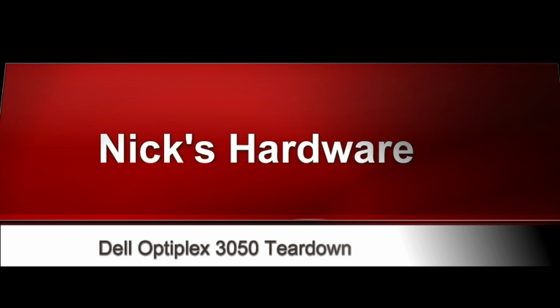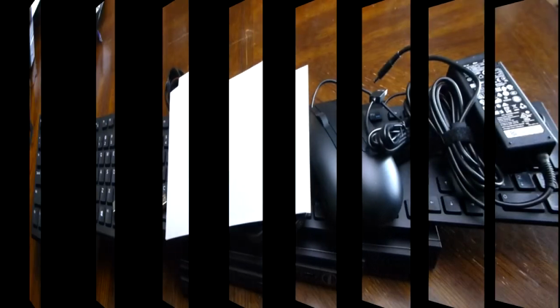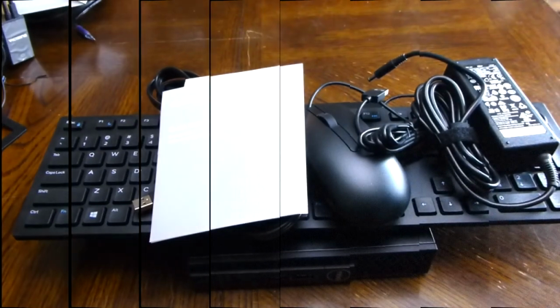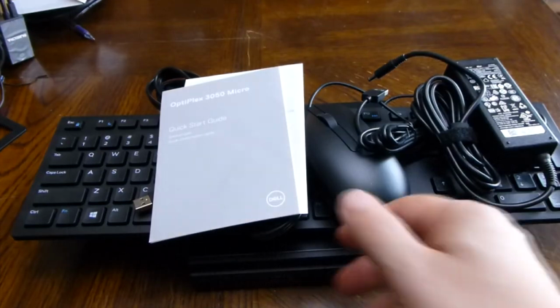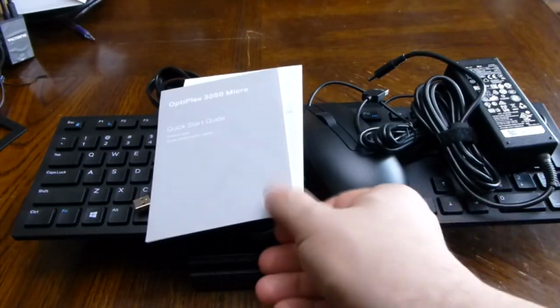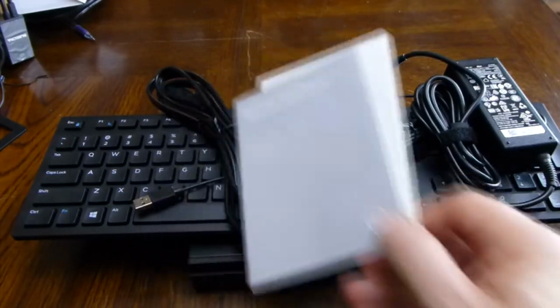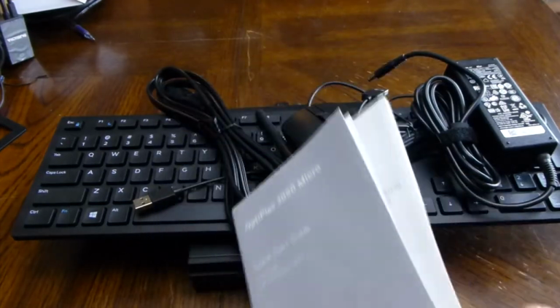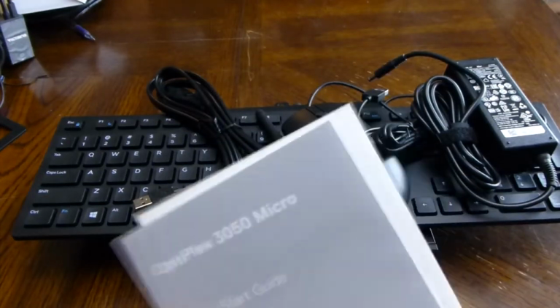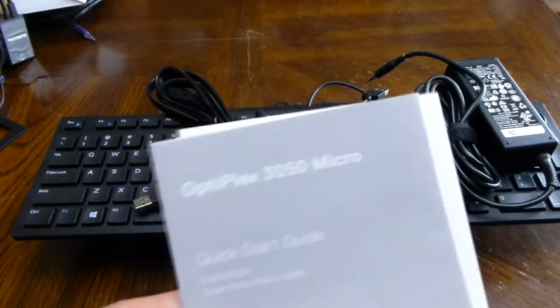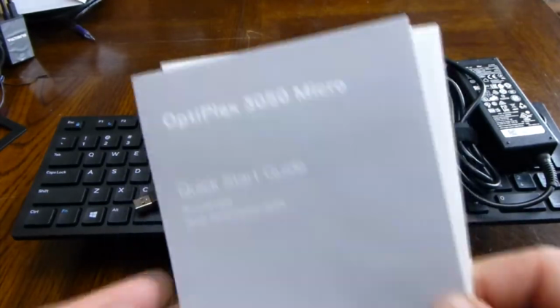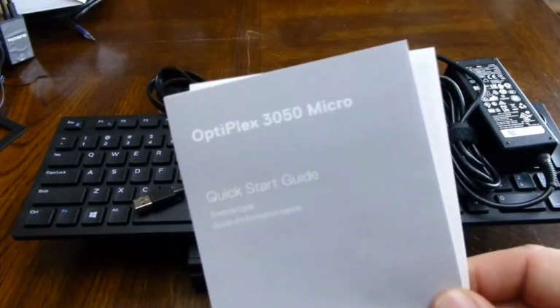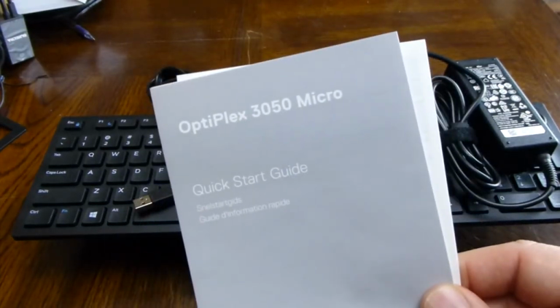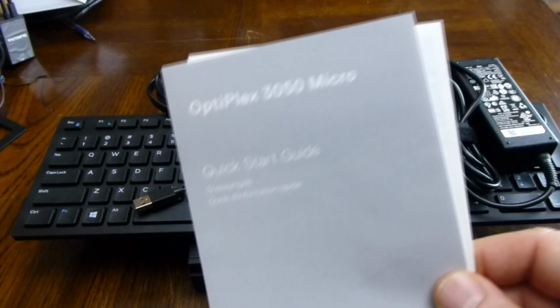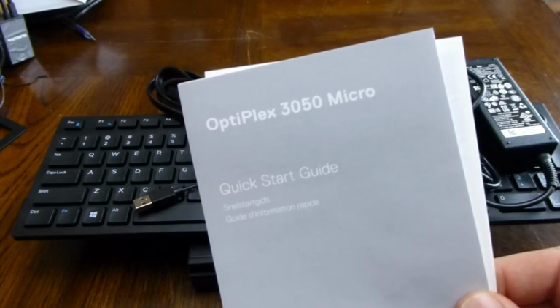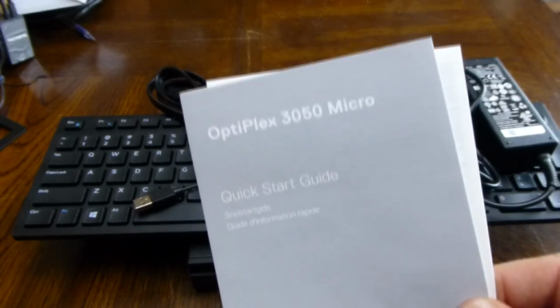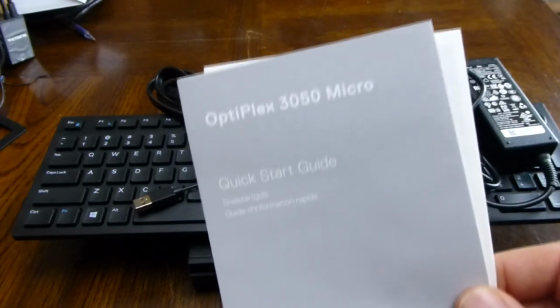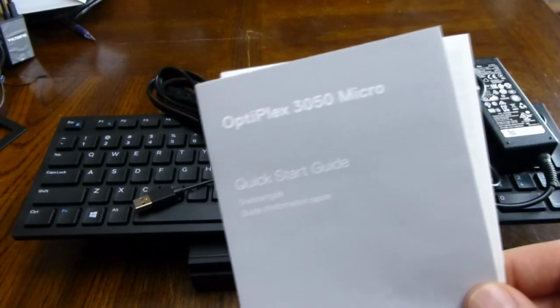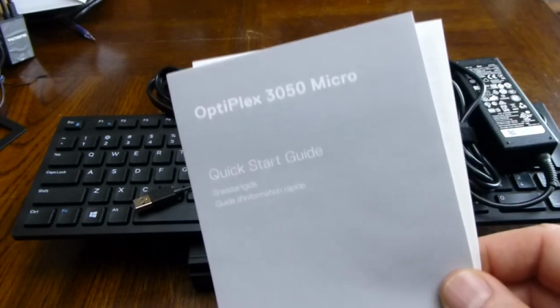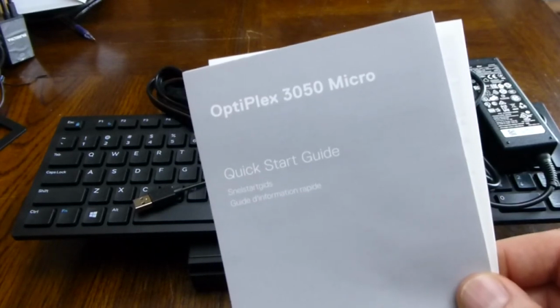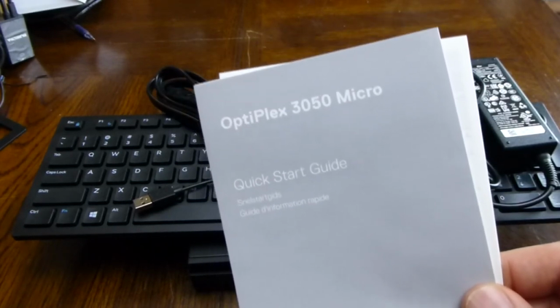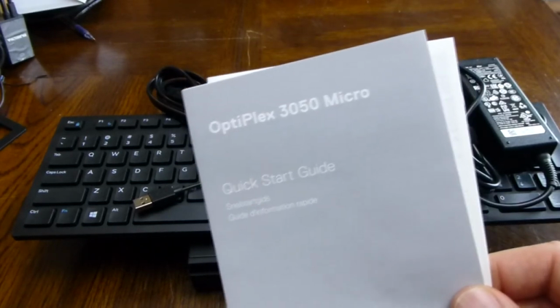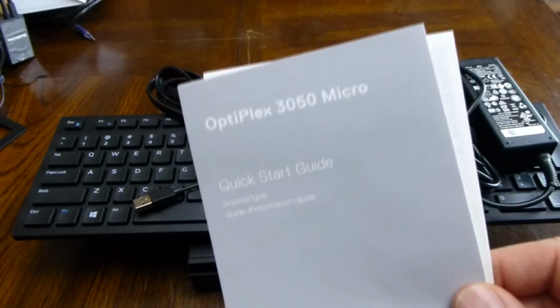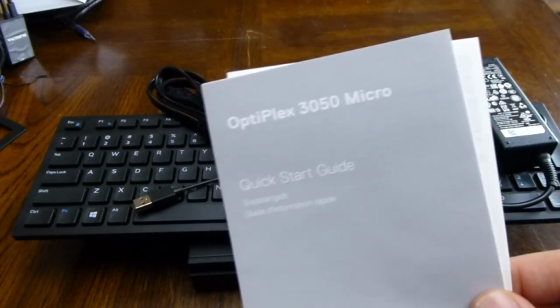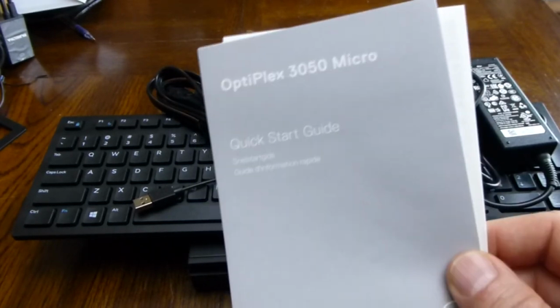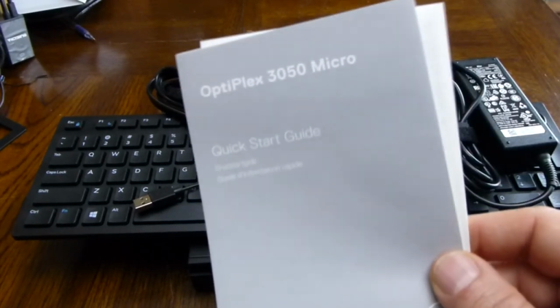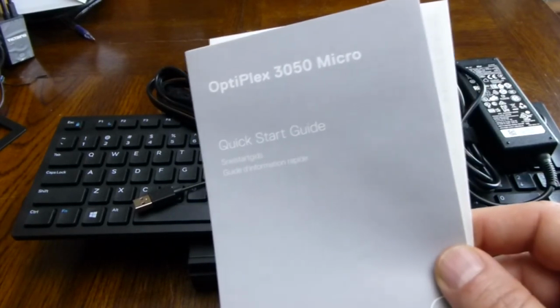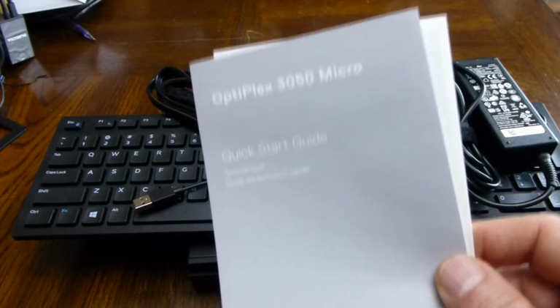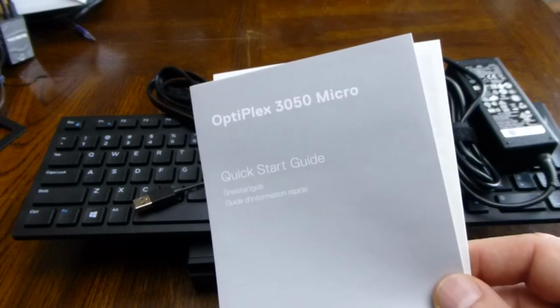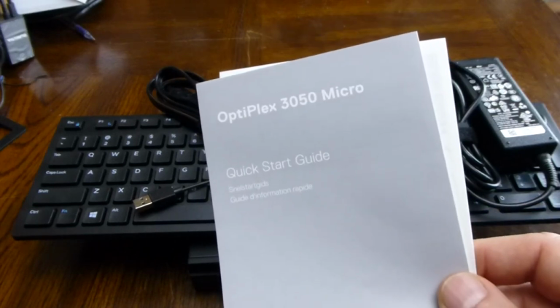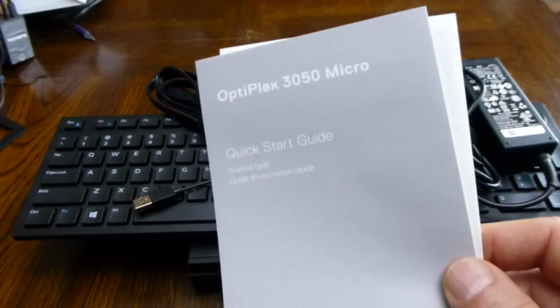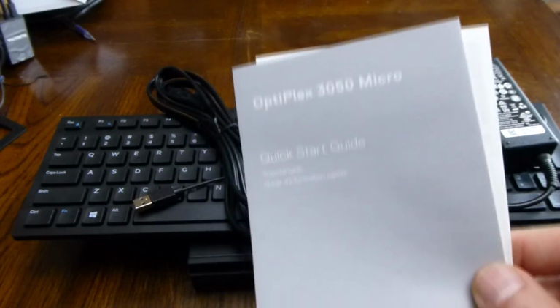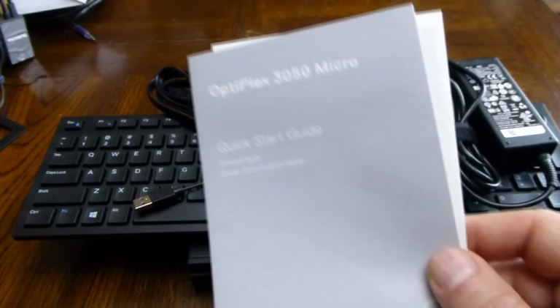Hey guys, today I got an Optiplex 3050 micro PC for you. I'm not gonna do the traditional unboxing — I don't get these things fully intact most of the time, so this is what comes in the box after someone's been through it.